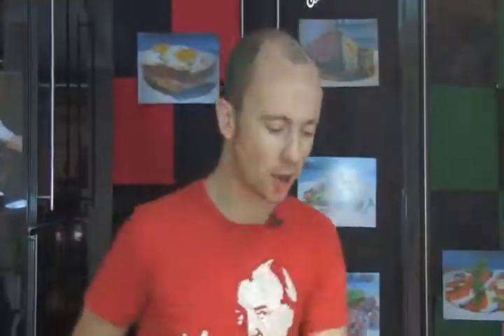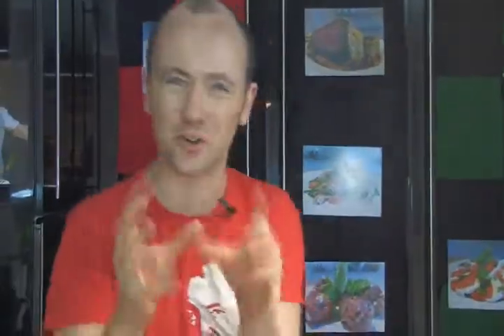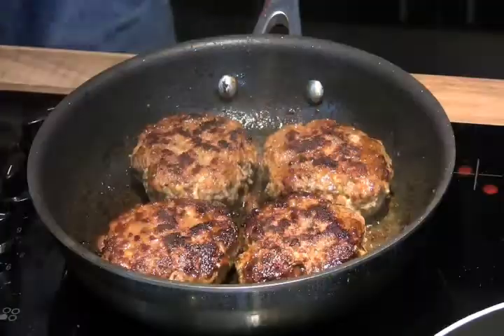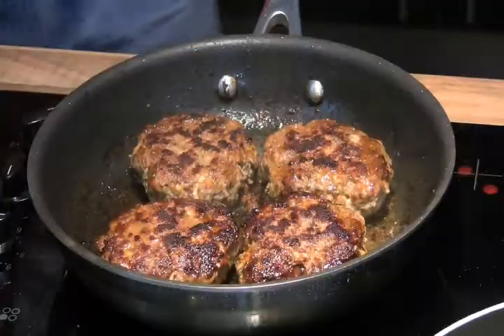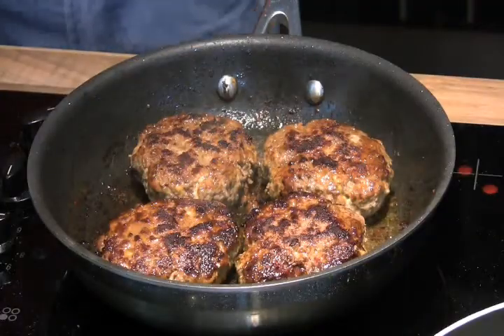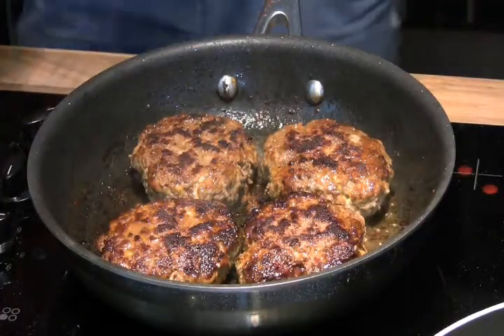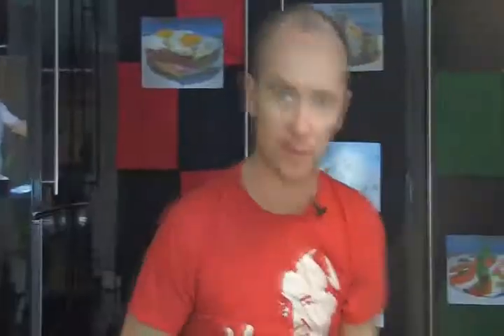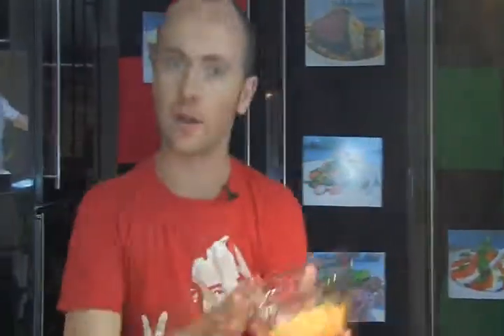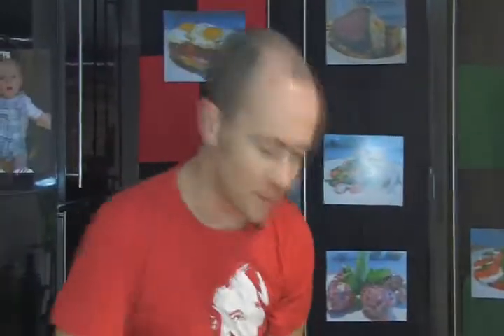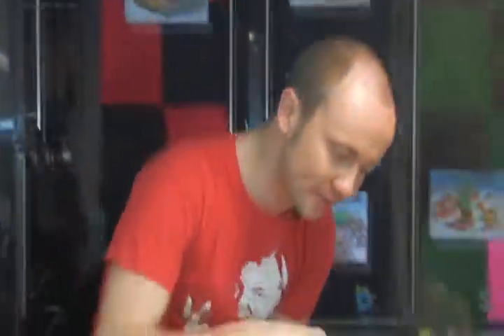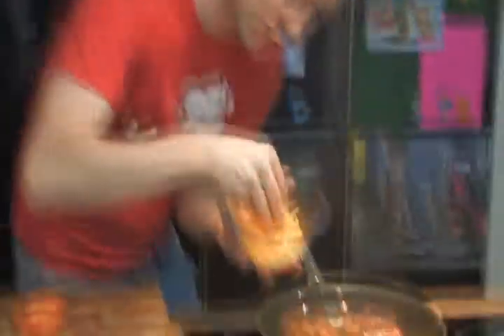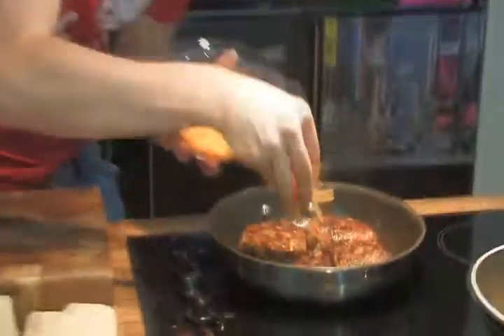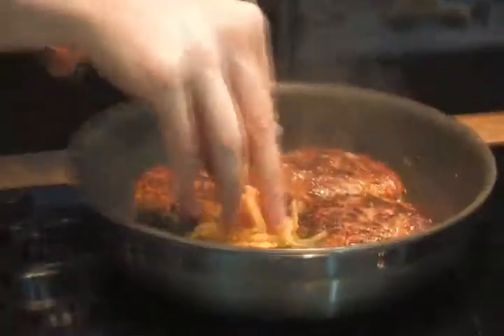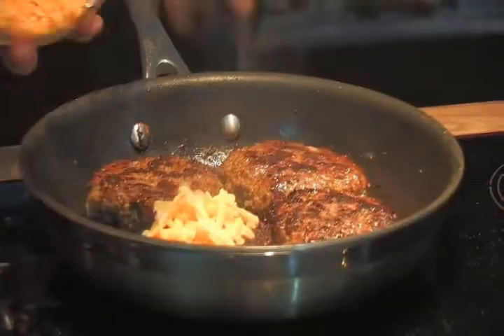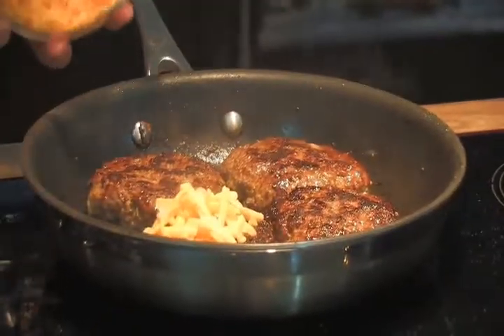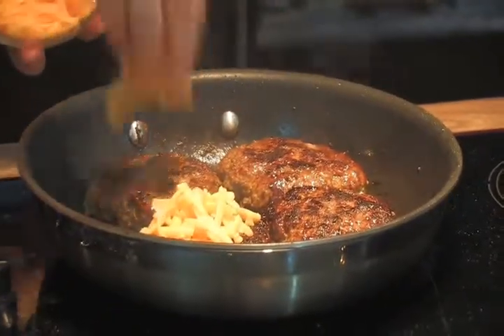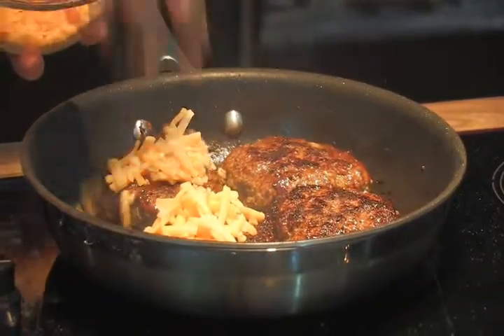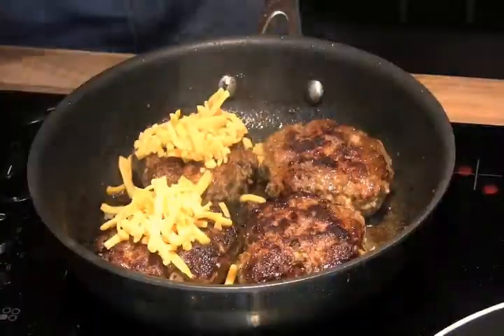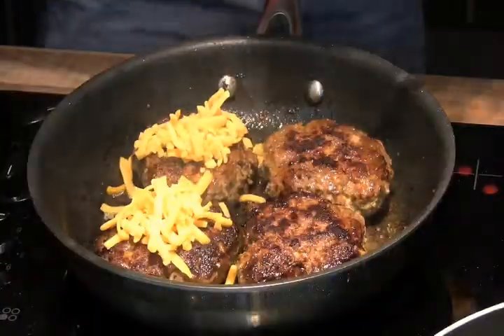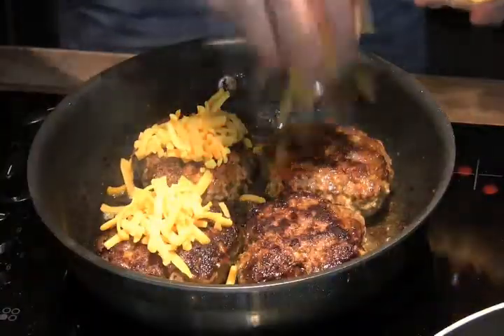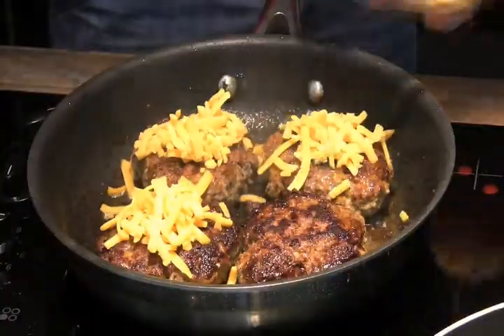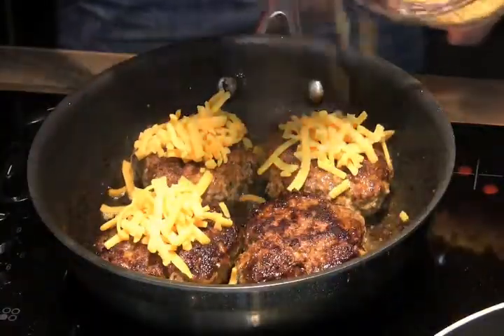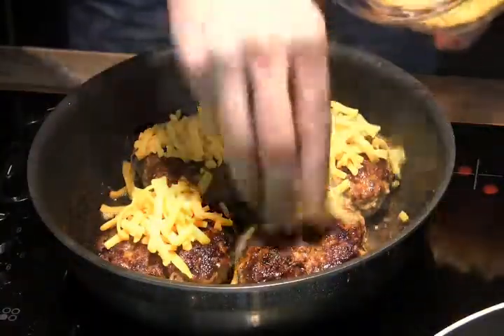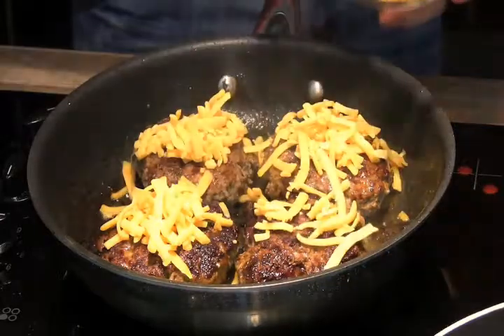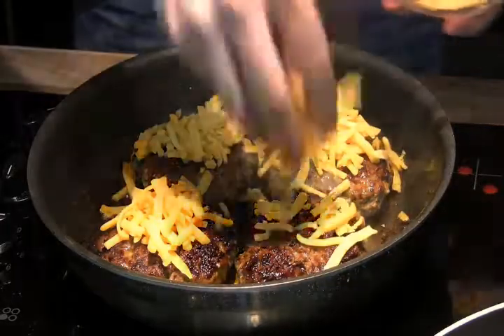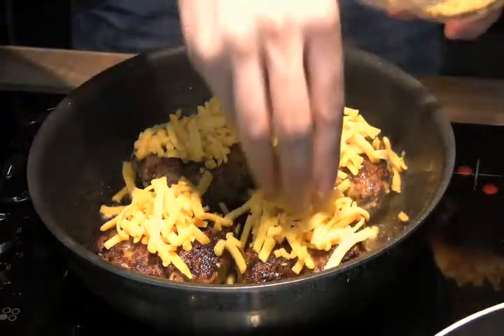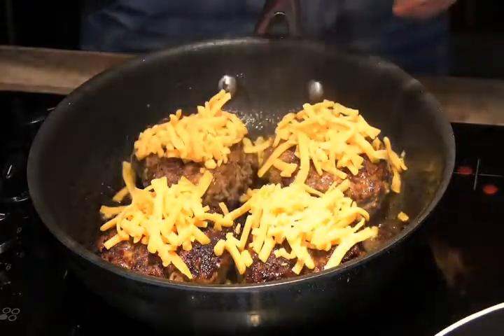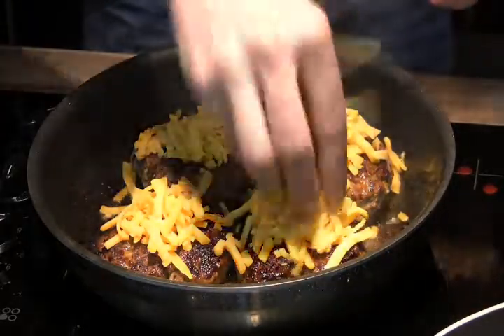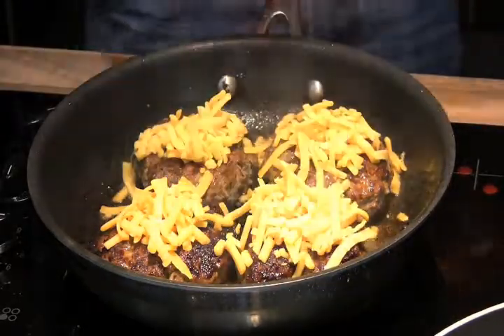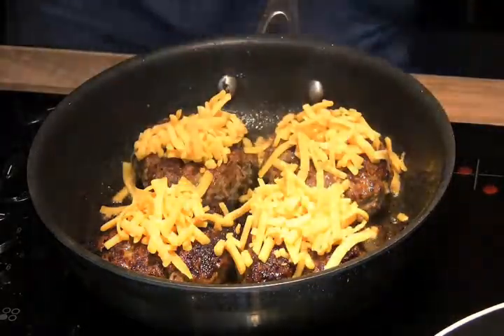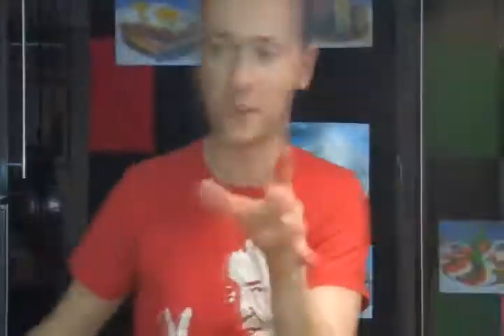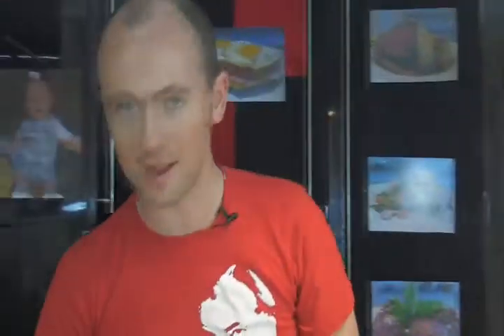Look at that great caramelisation on those burgers — they're cooking up beautifully. I'm just going to add a little bit of cheese straight into the pan on top of each one. There's enough heat in there to melt that cheese. A couple of minutes for that to melt.